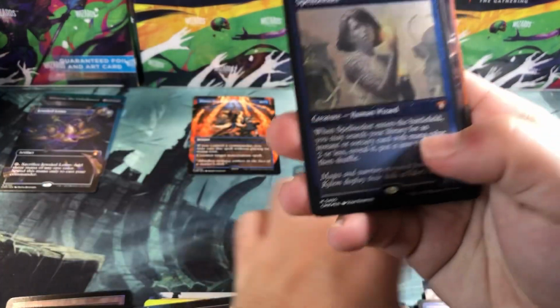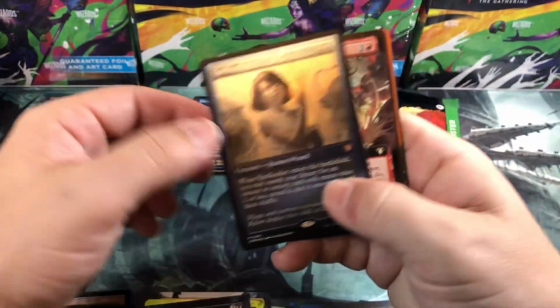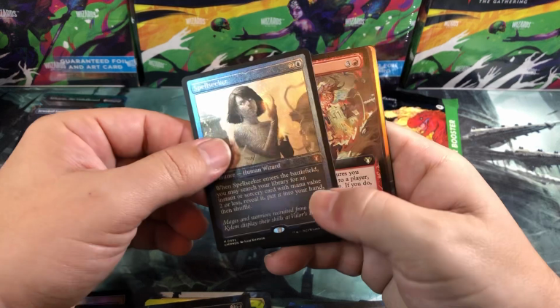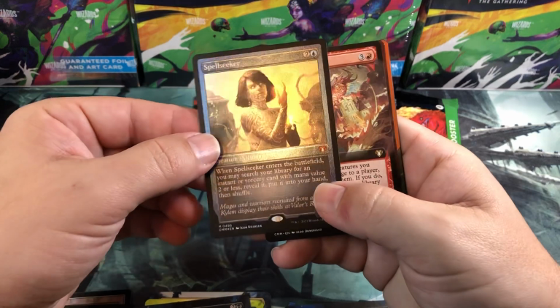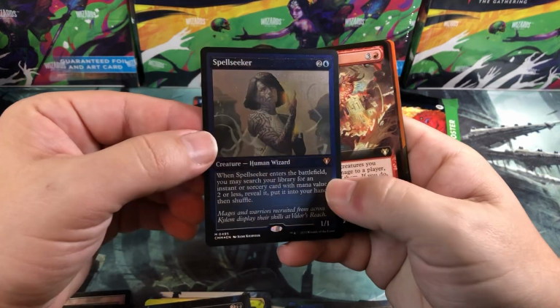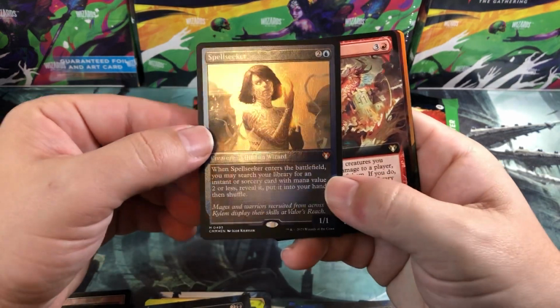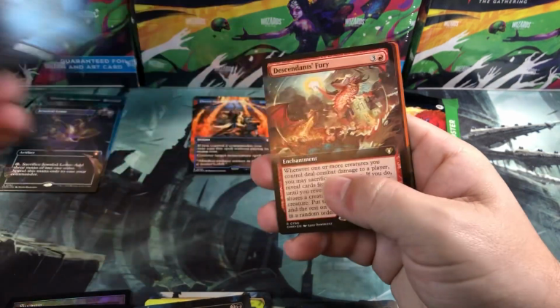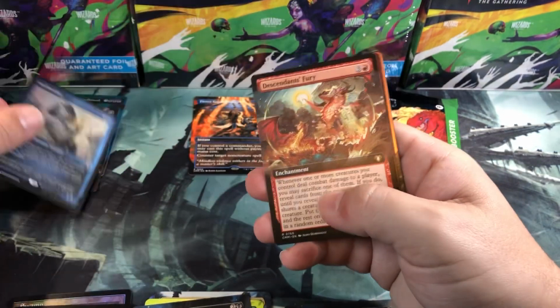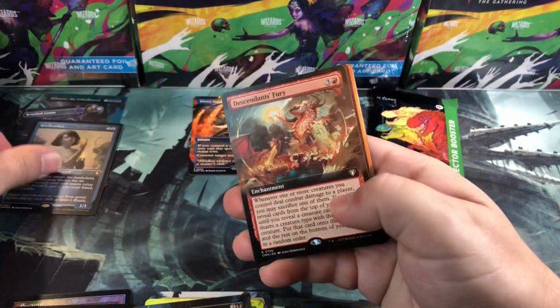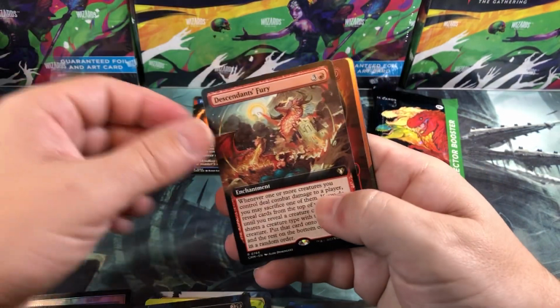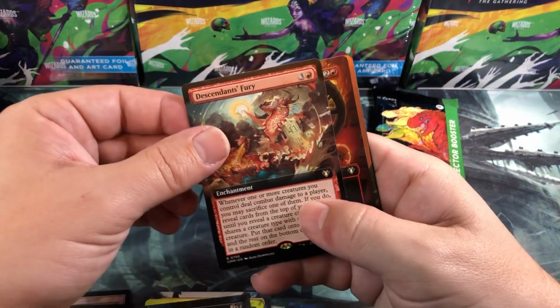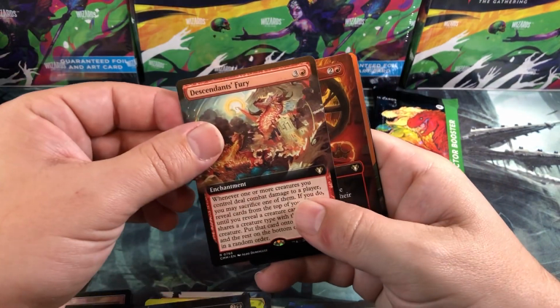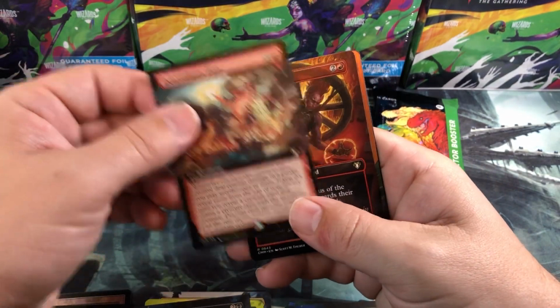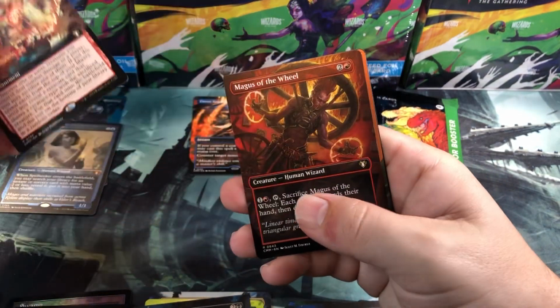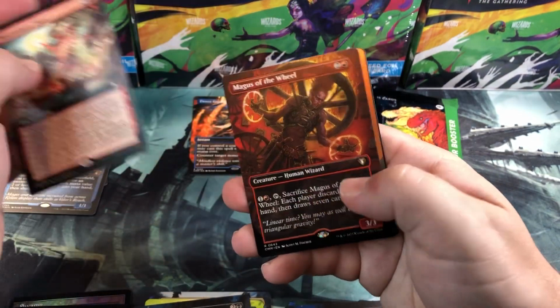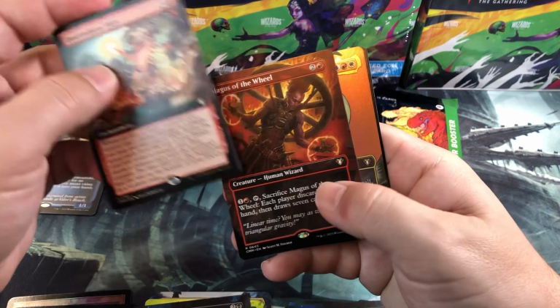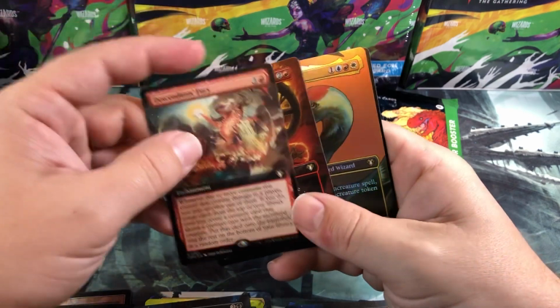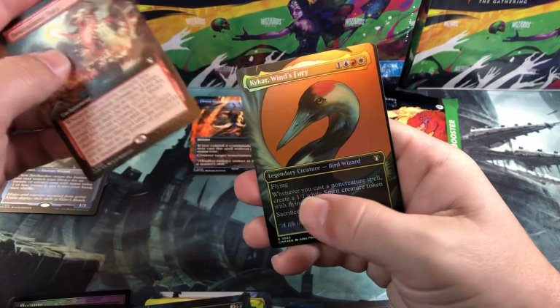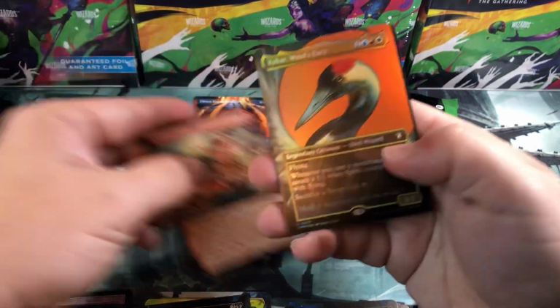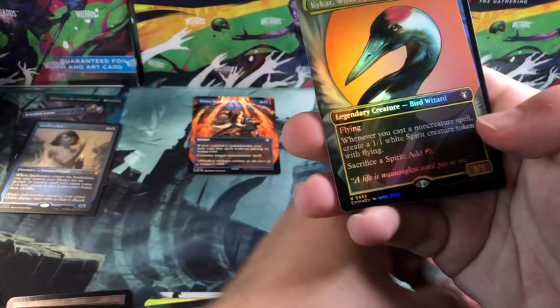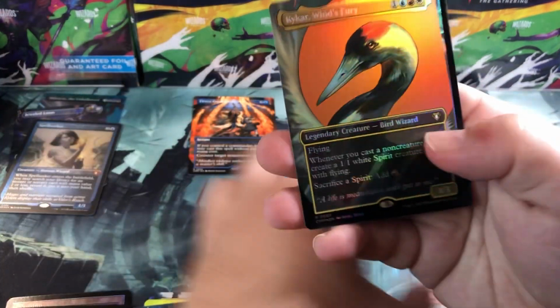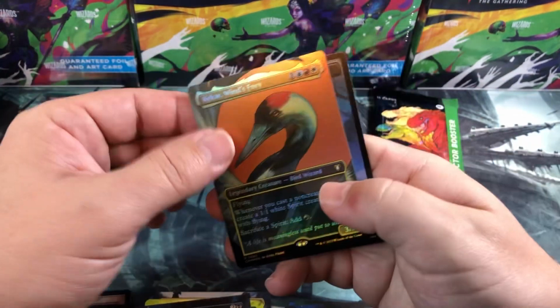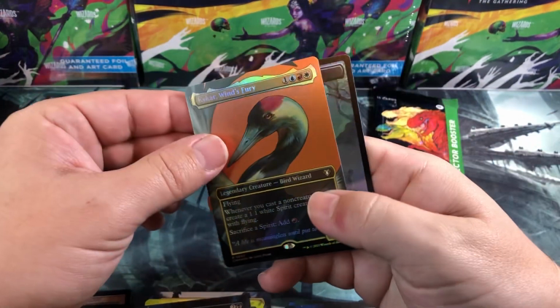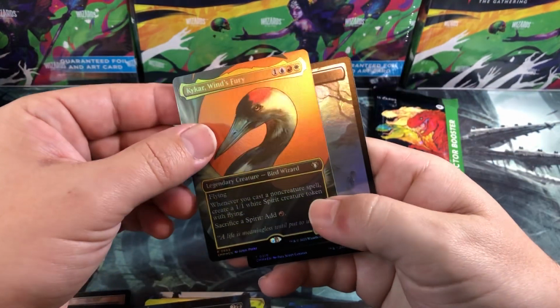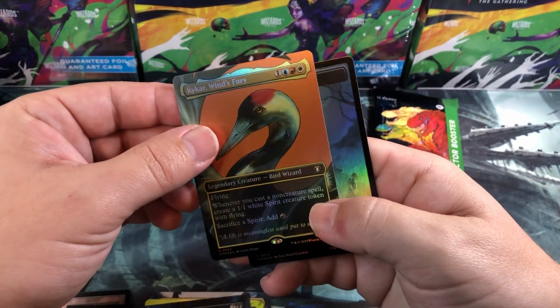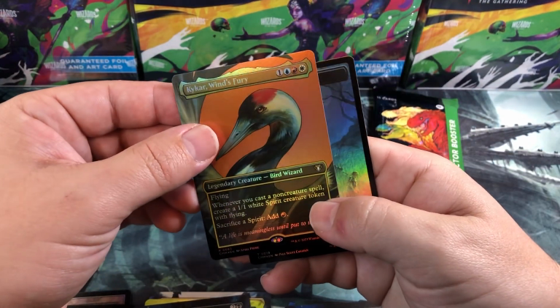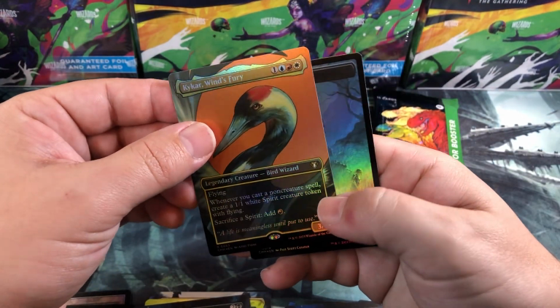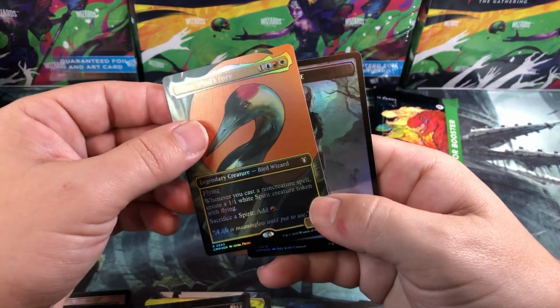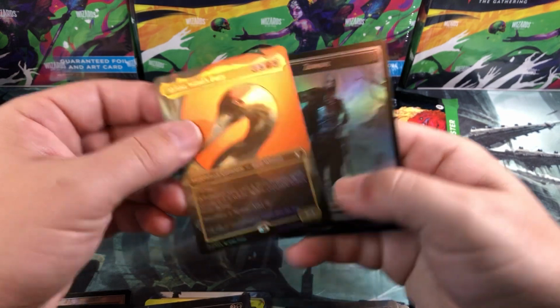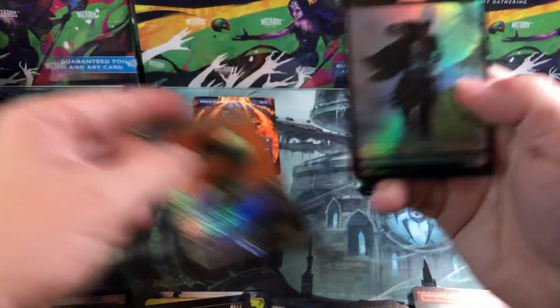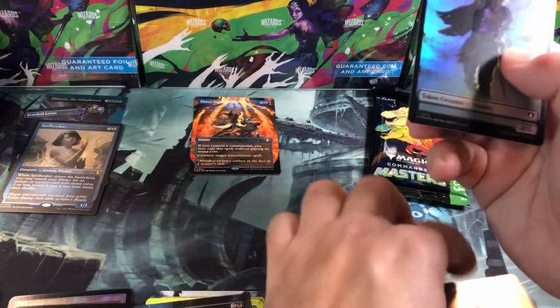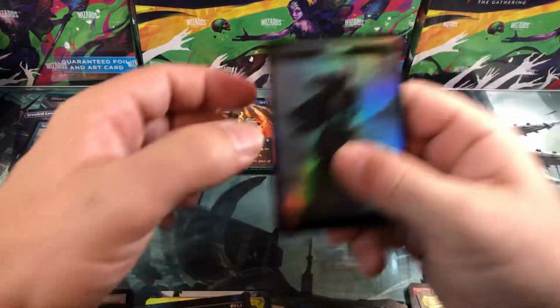You gotta have a huge Storm Surge — Cregan, Spell Seeker in the showcase for our next mythic, not too bad. Descendant's Fury, Magus of the Wheel again — gotta pull a bunch of those — and then Kykar, Winds of Fury, which is a creepy name.